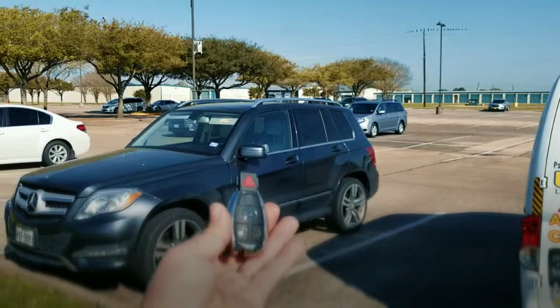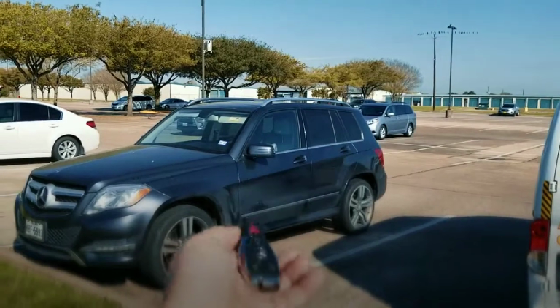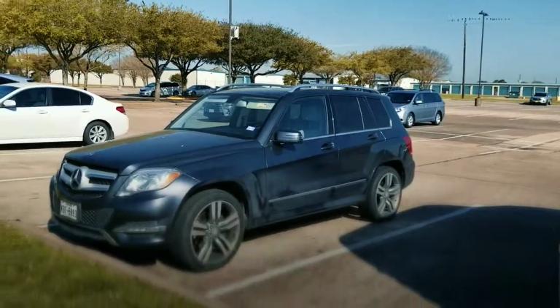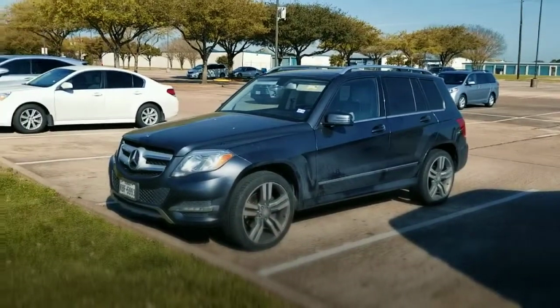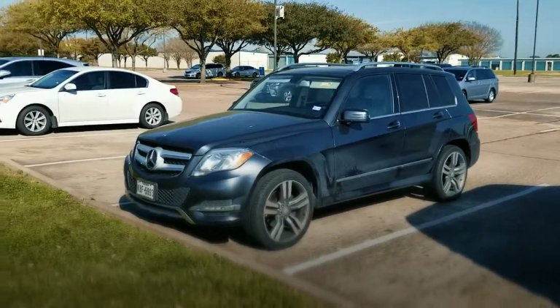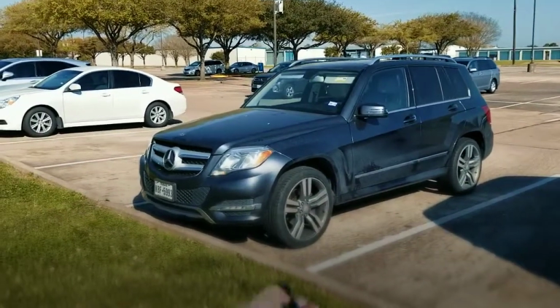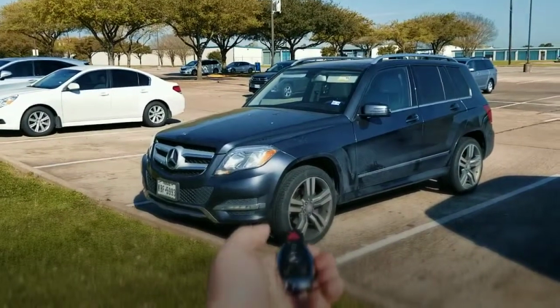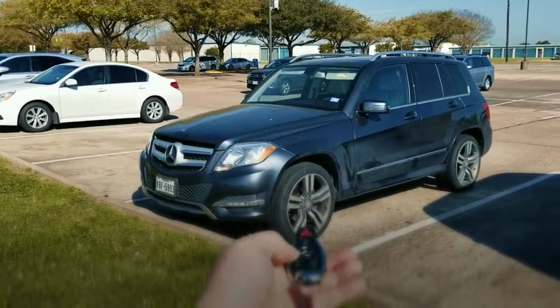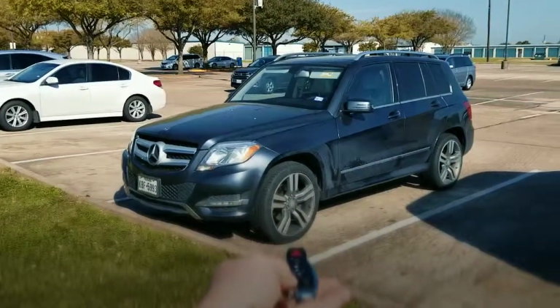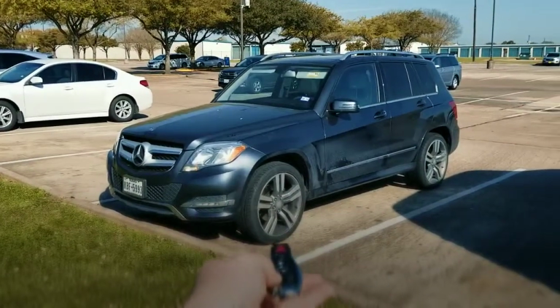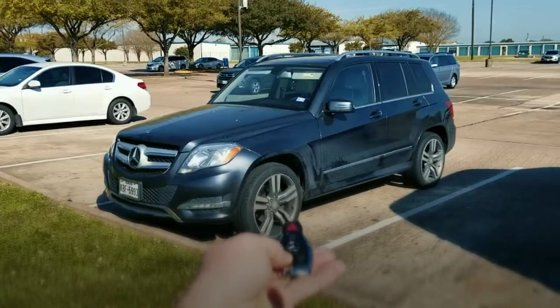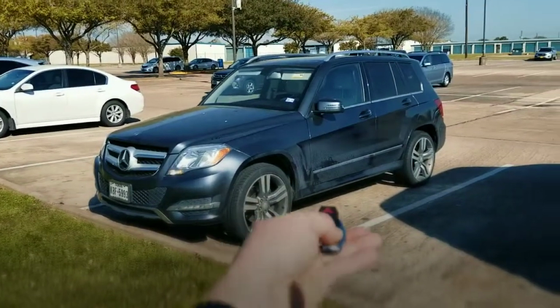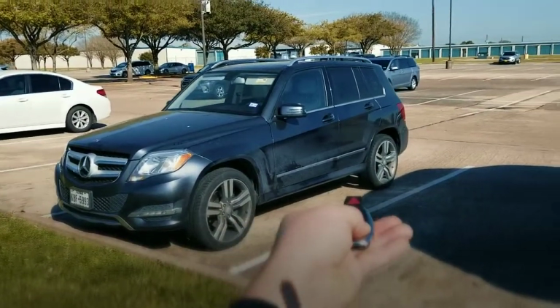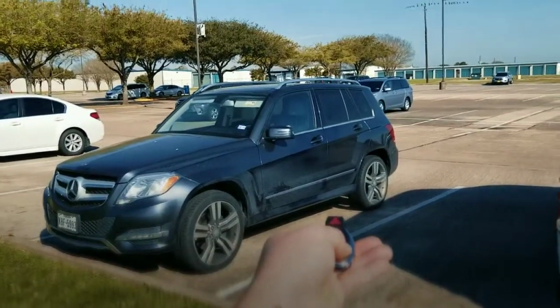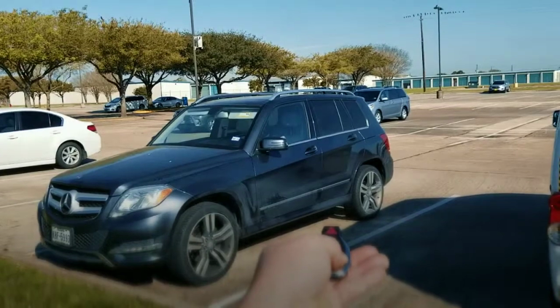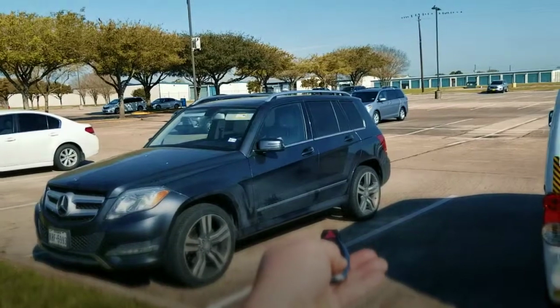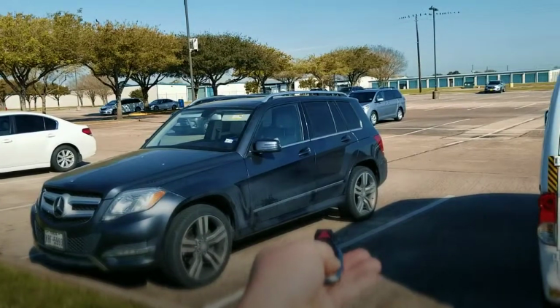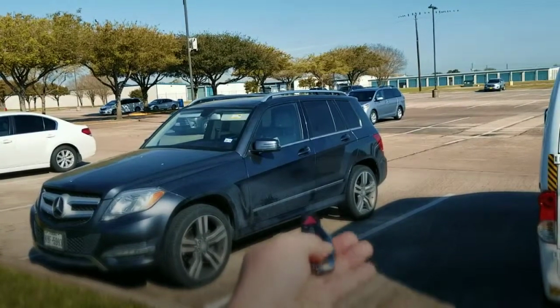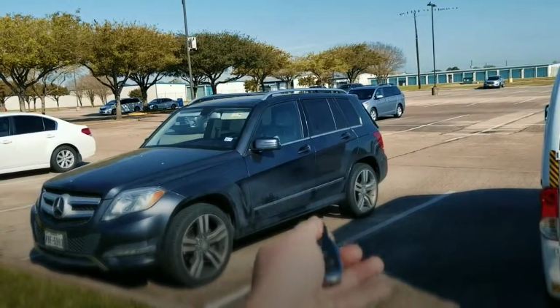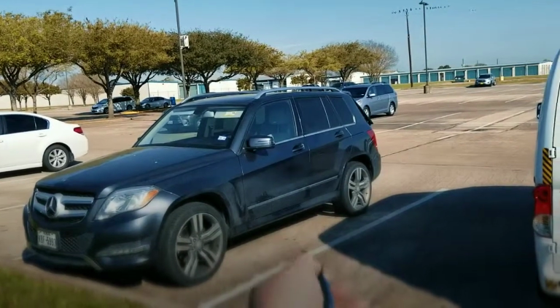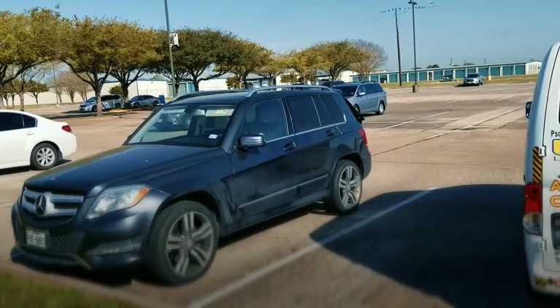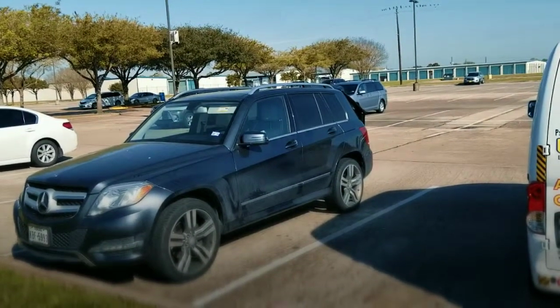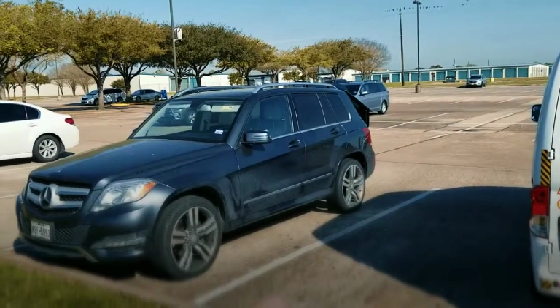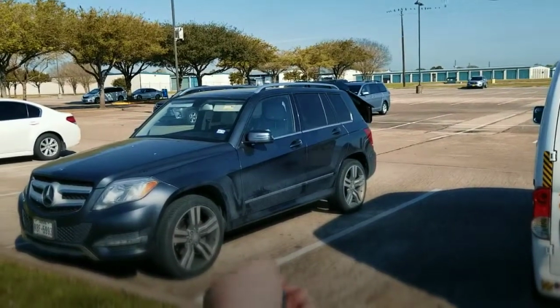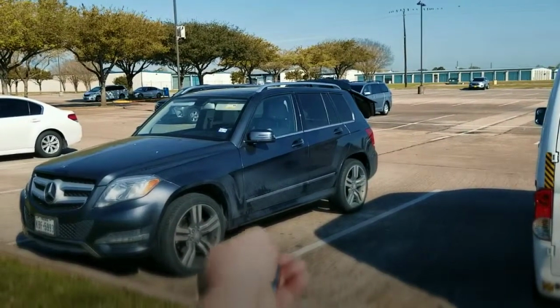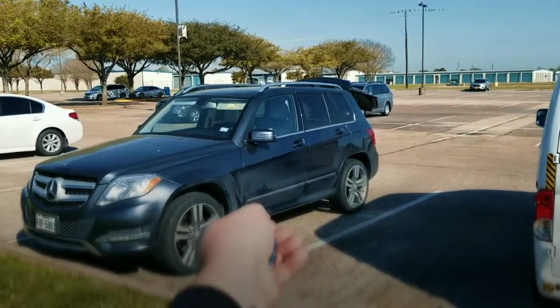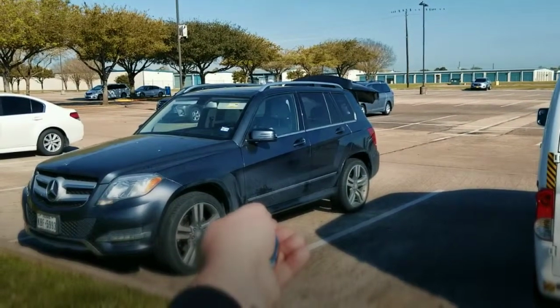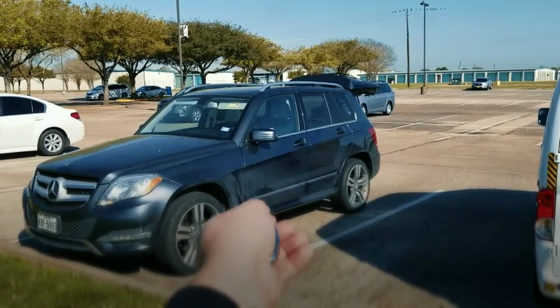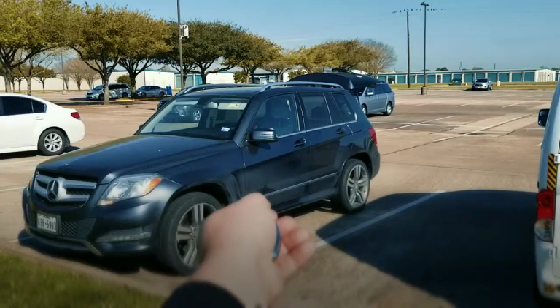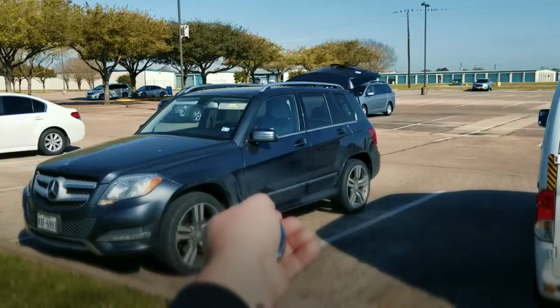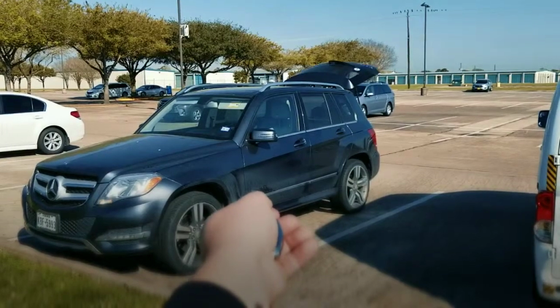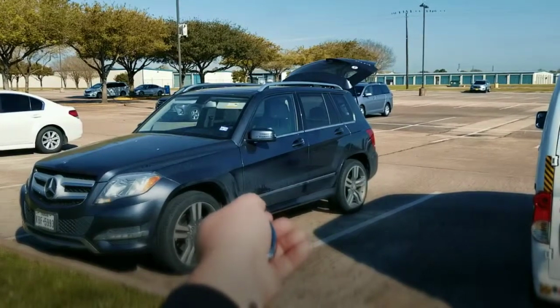Here is the lock button and here is the unlock button. Let's go ahead and pop the trunk — the hatch in the back. Boom, there it is. Let's go ahead and test out the remote alarm. Boom, there it is guys.